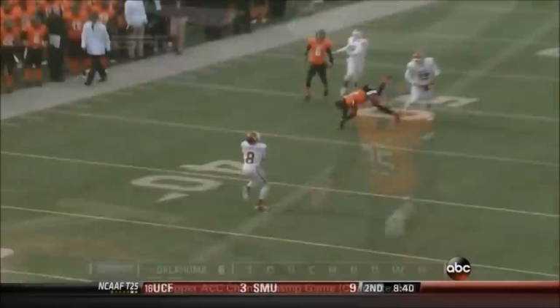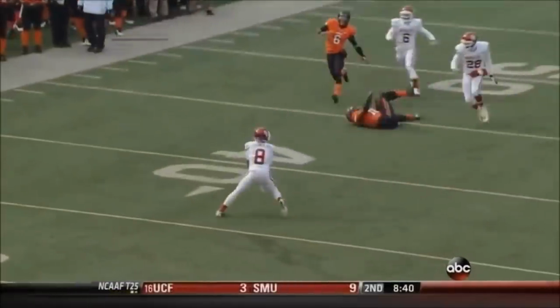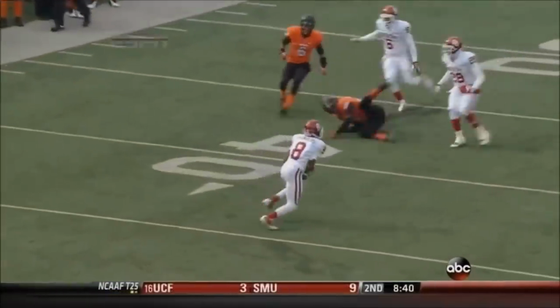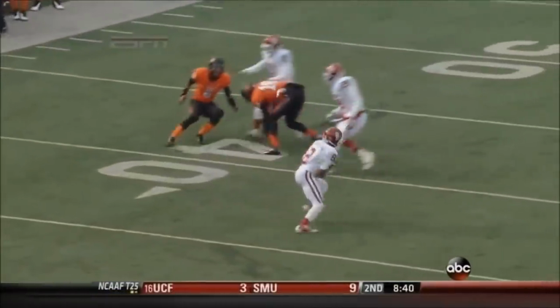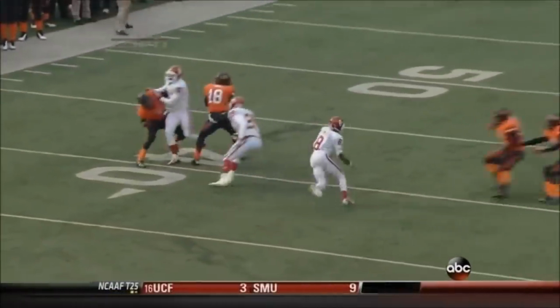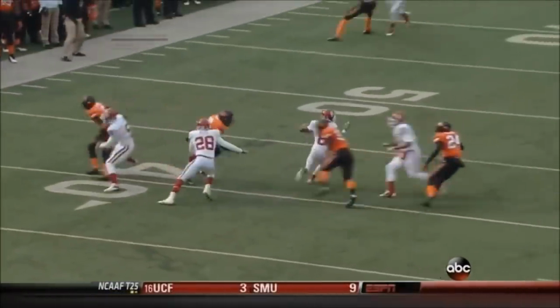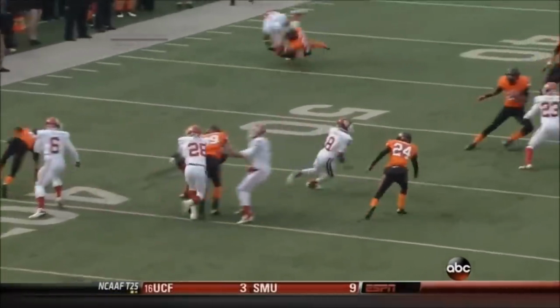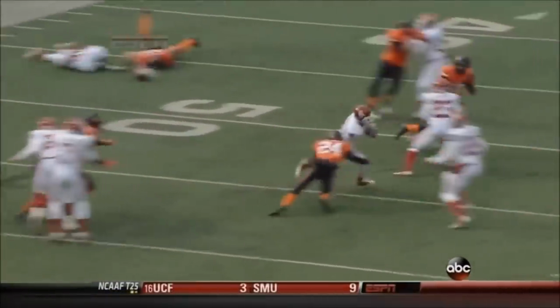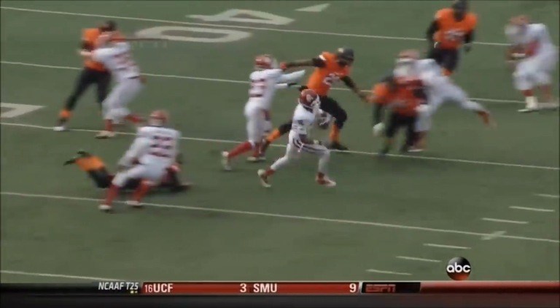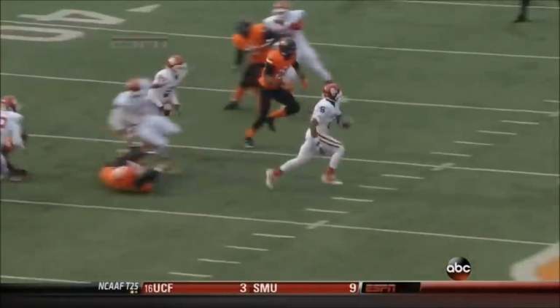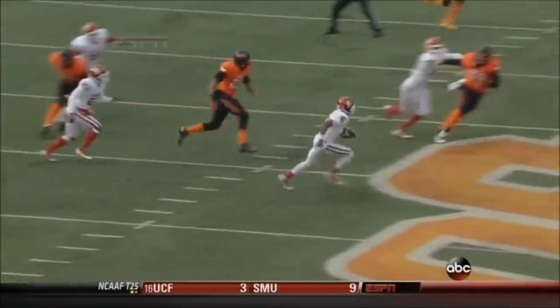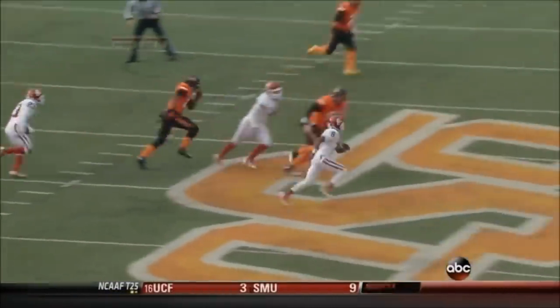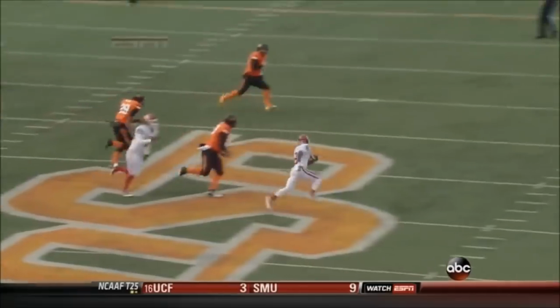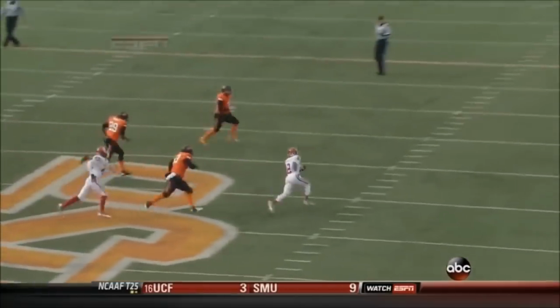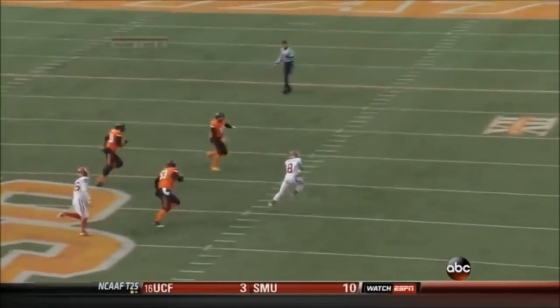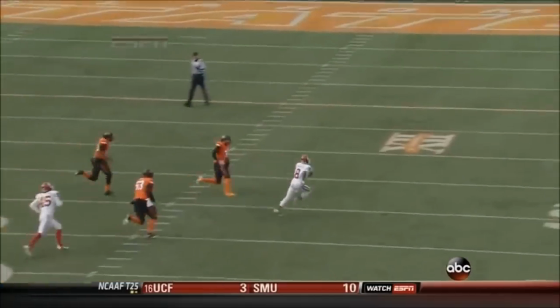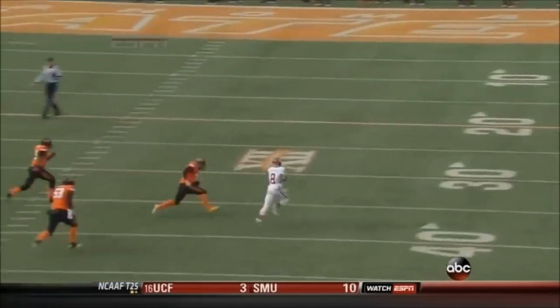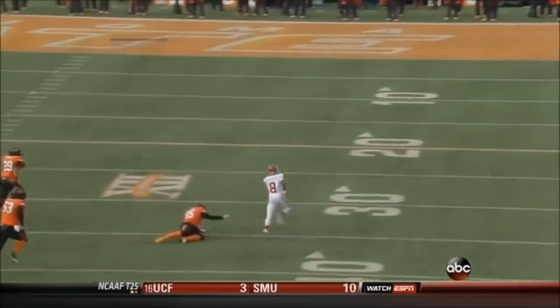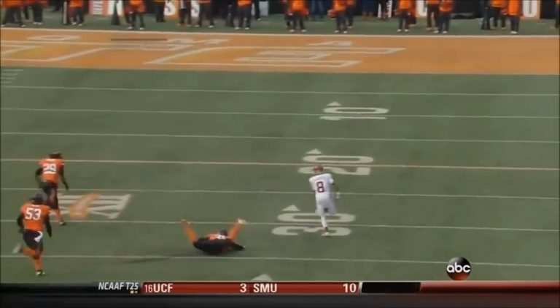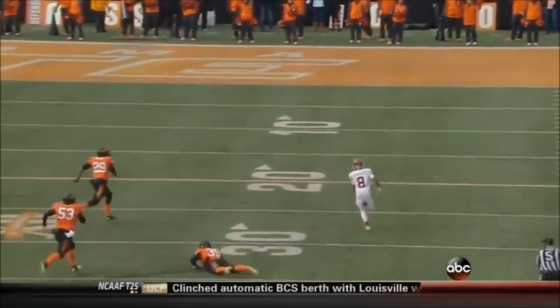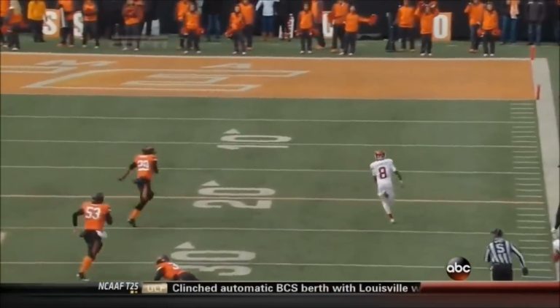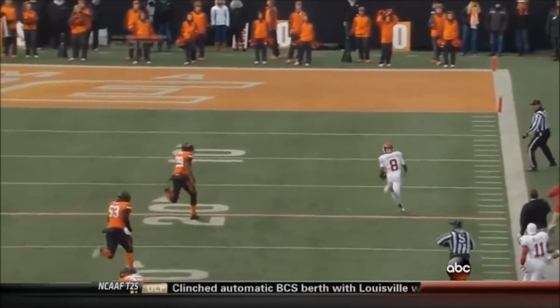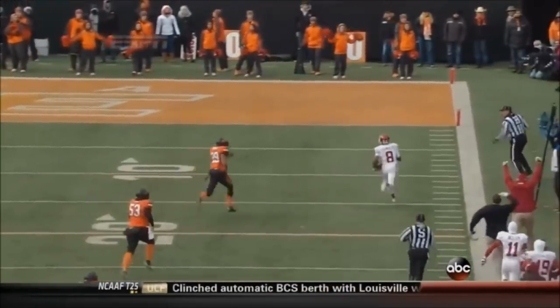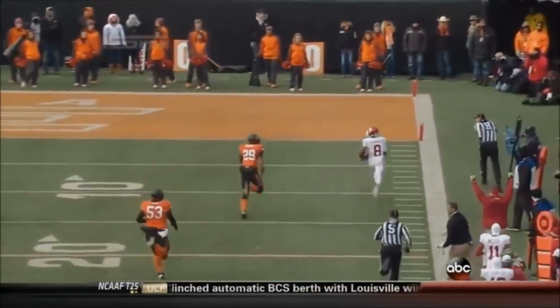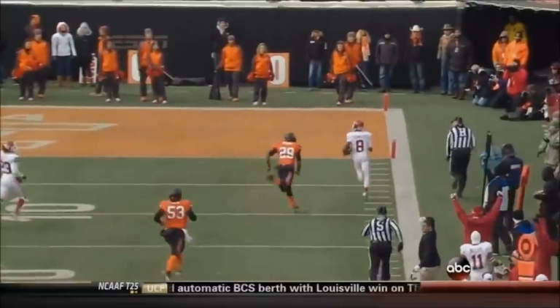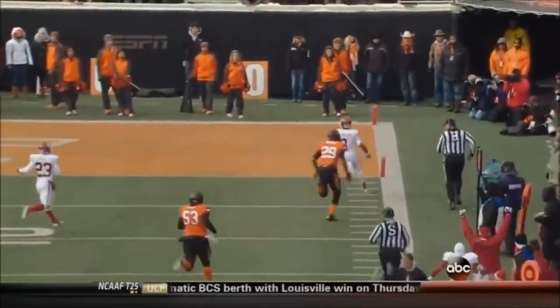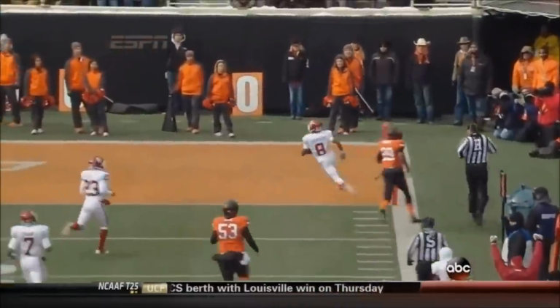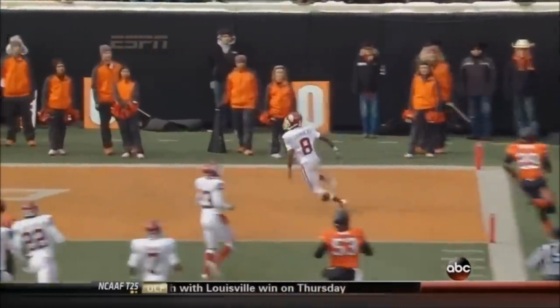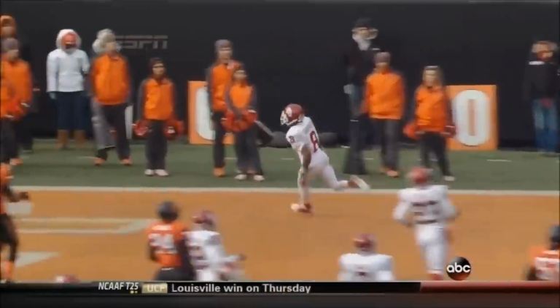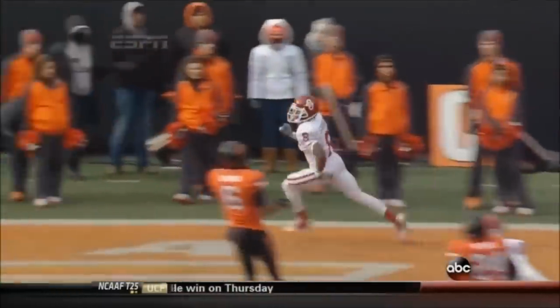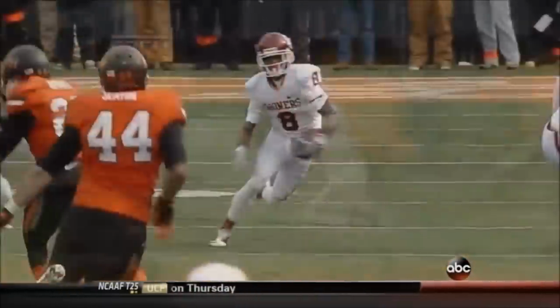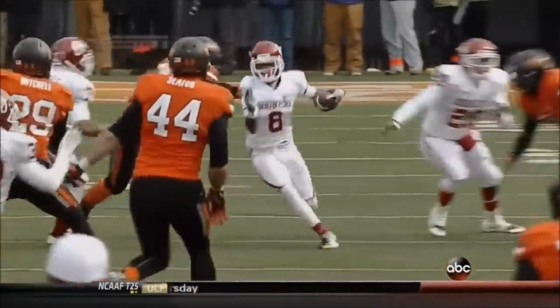He did it to the Cowboys last year in Norman, and he does it to them again here today in Stillwater. A 57-yard punt return for a touchdown by the 8-ball, Jalen Saunders.